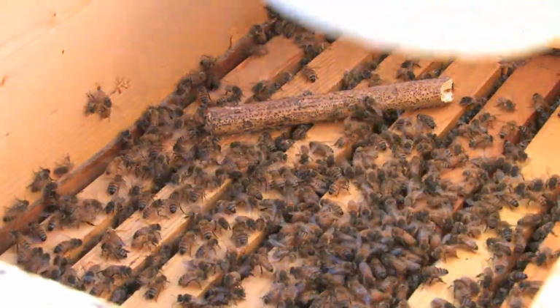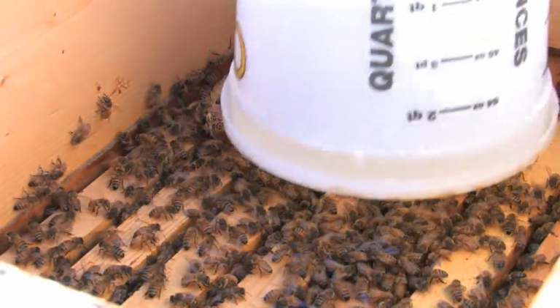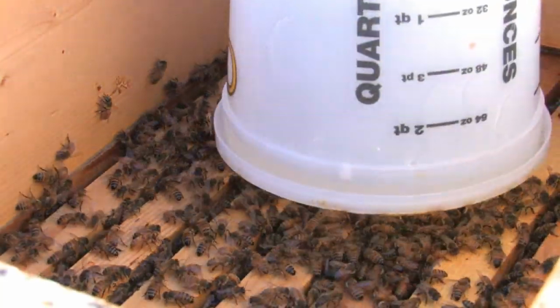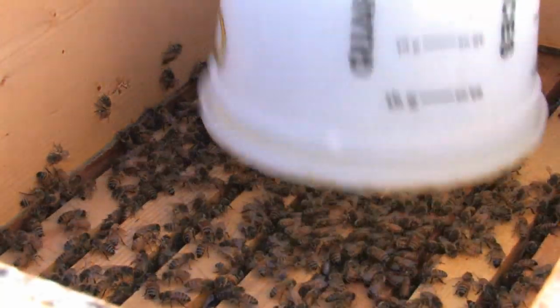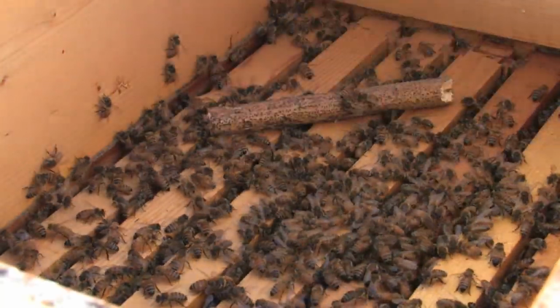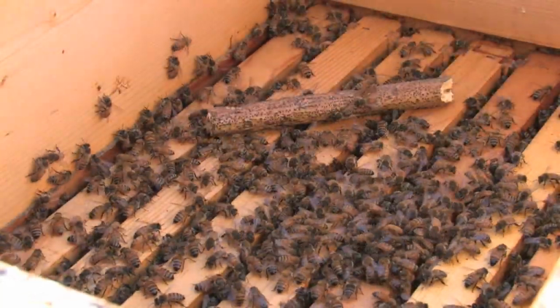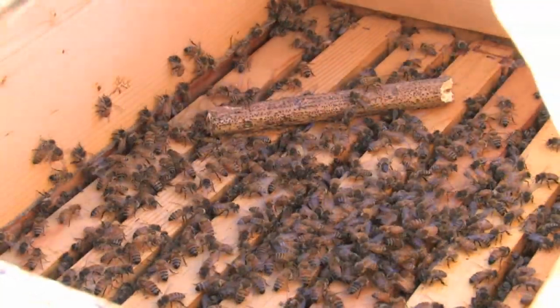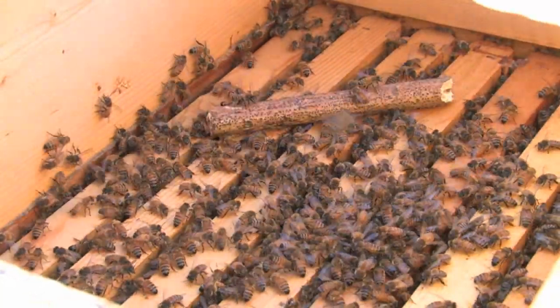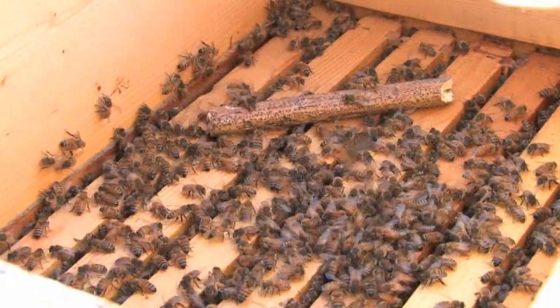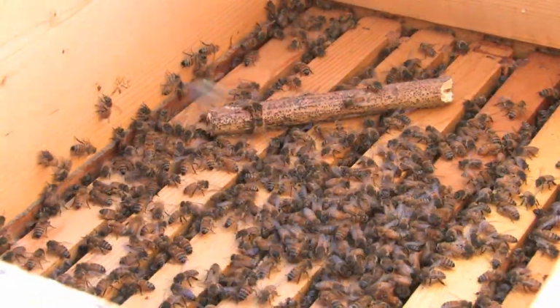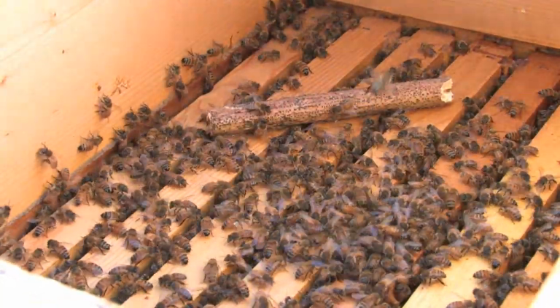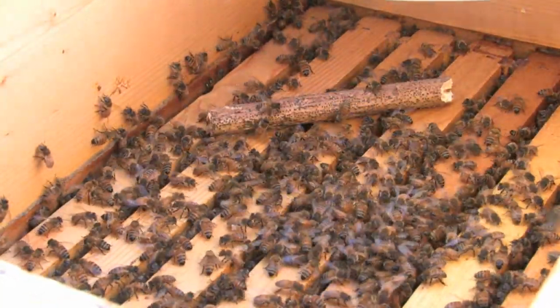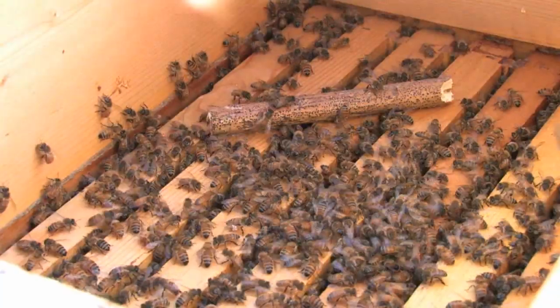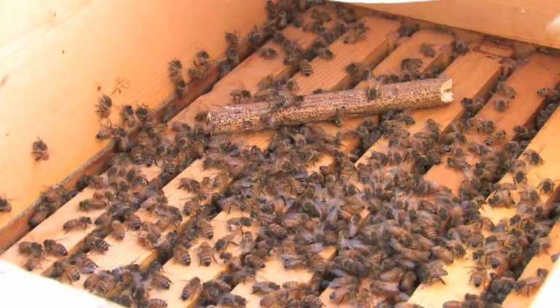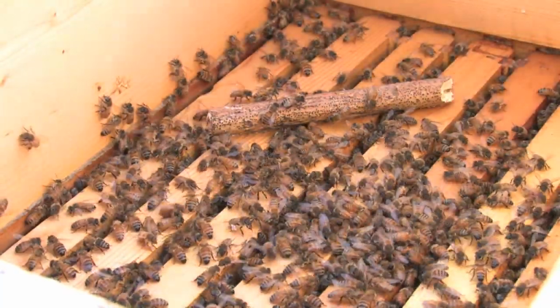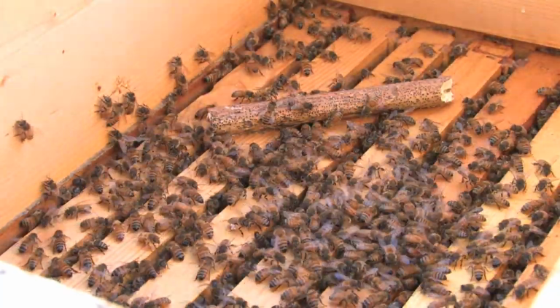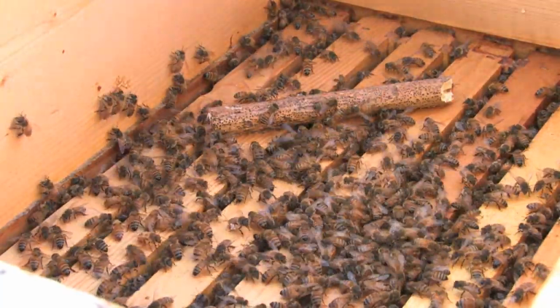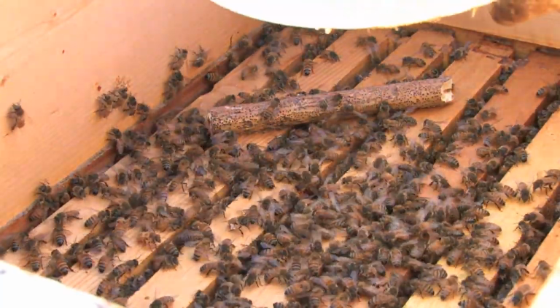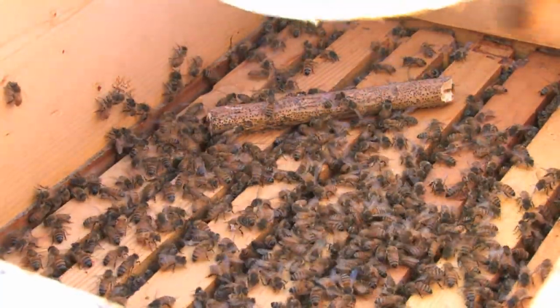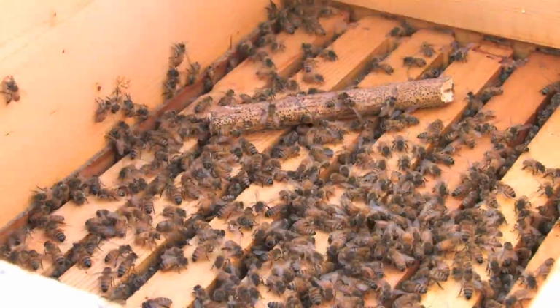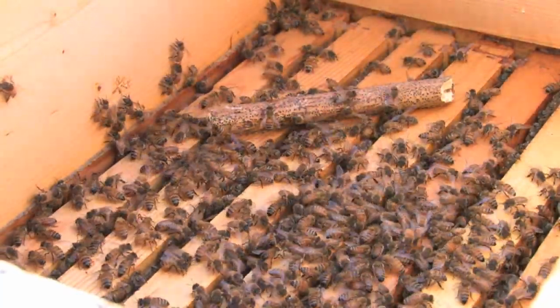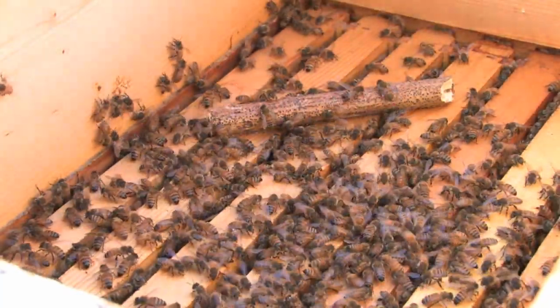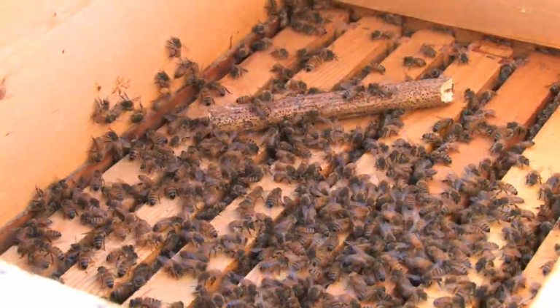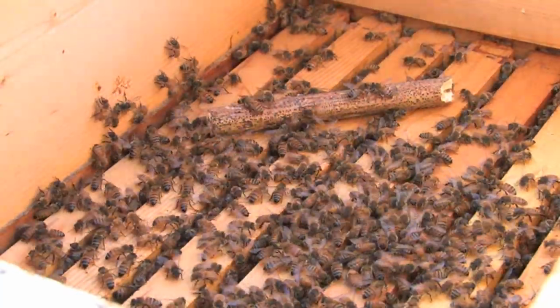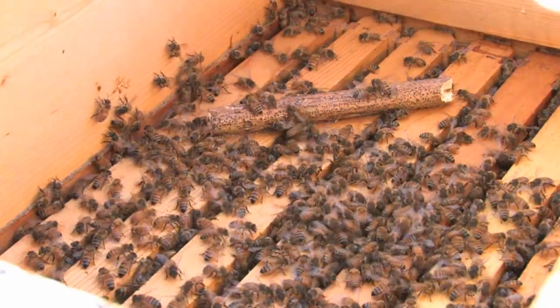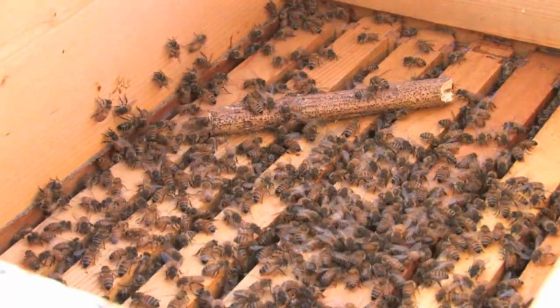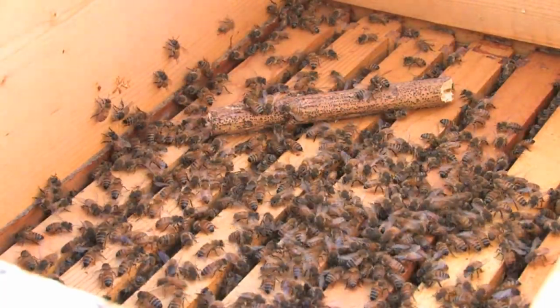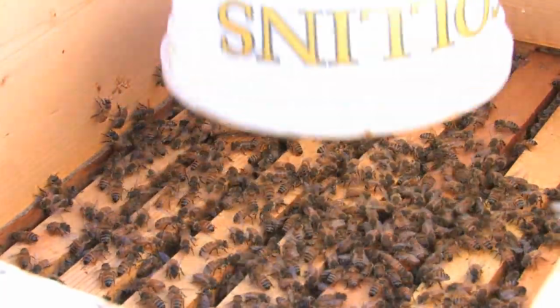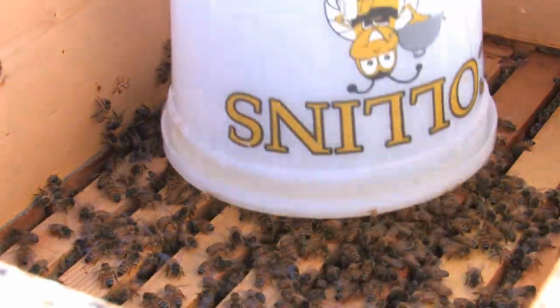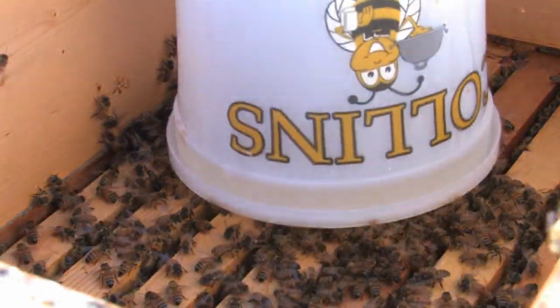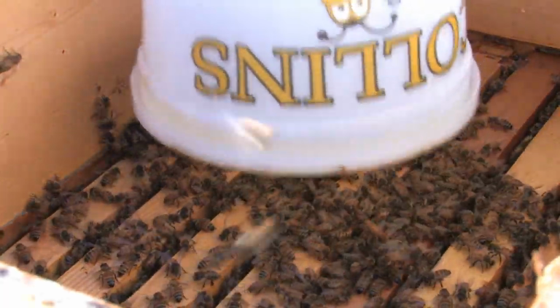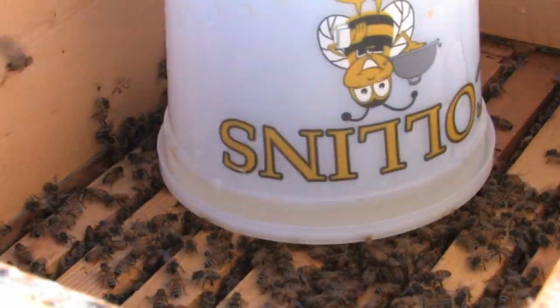In this hive, I did not have any spacers with me, but as you can see, I used a stick, which, as I said before, works just as well. Just make sure that the stick is thick enough so that you can lean one edge of your feeder onto the stick, or use two sticks to give that bee space so that they can access the entire lid.